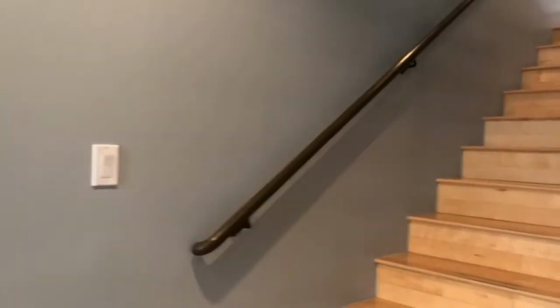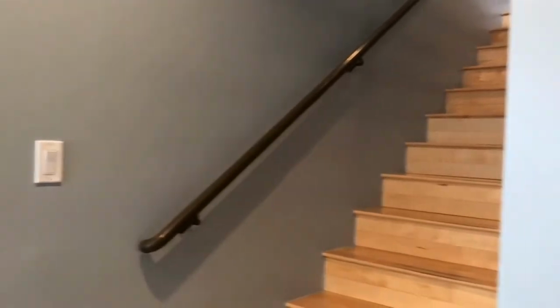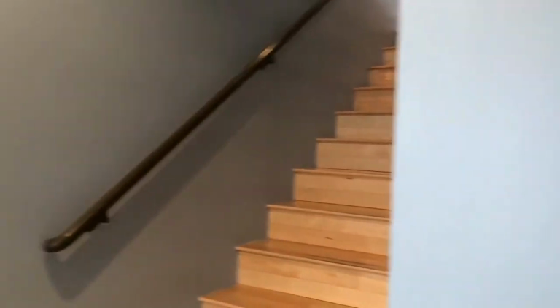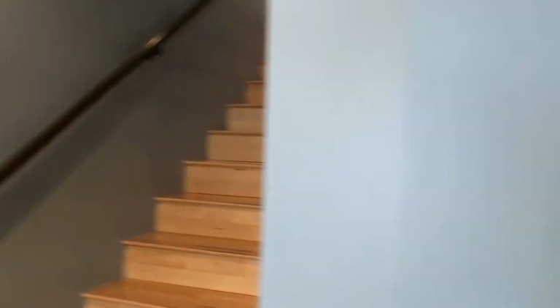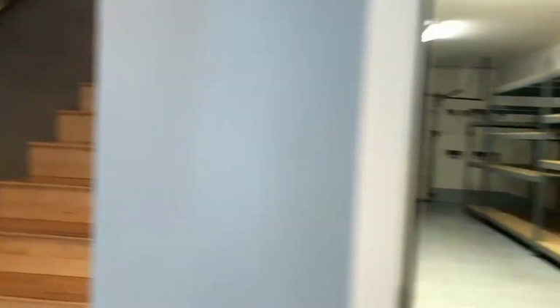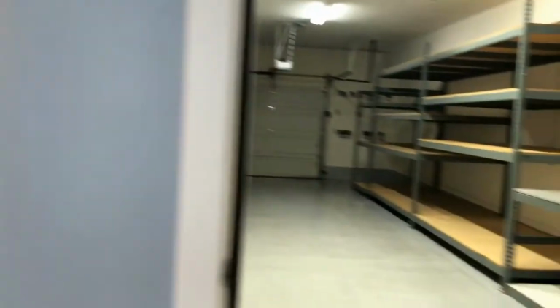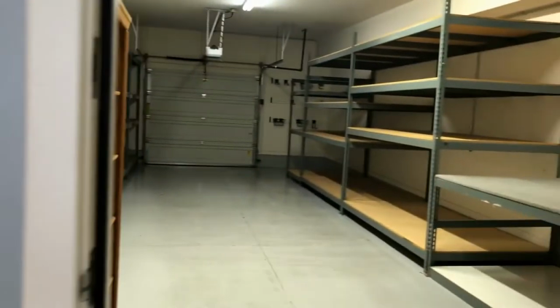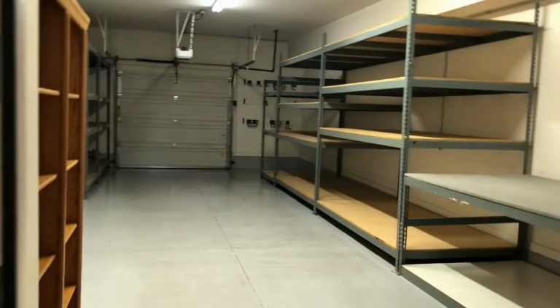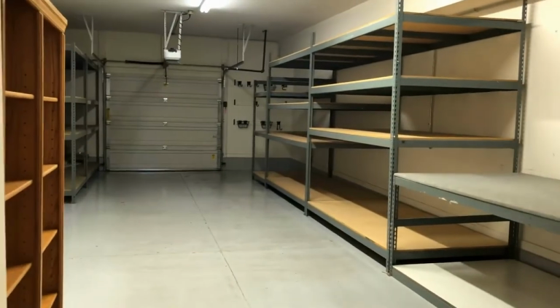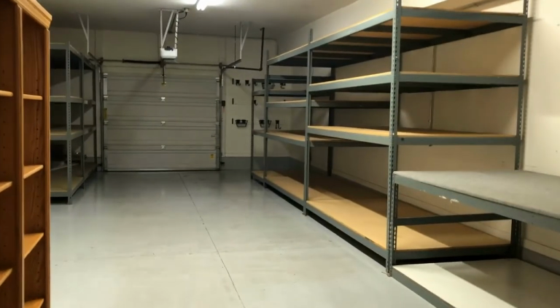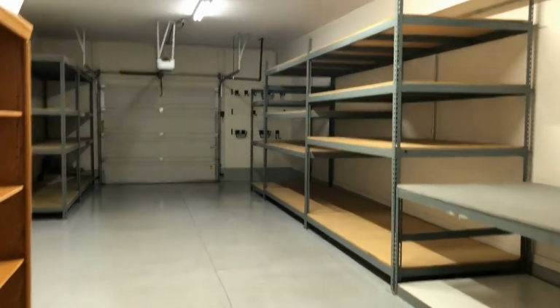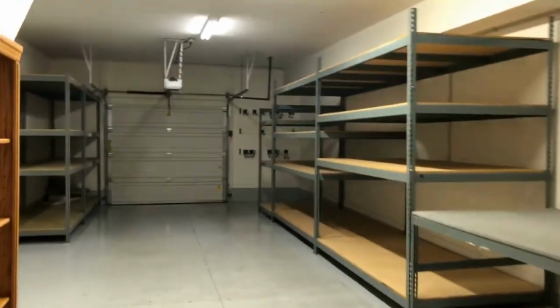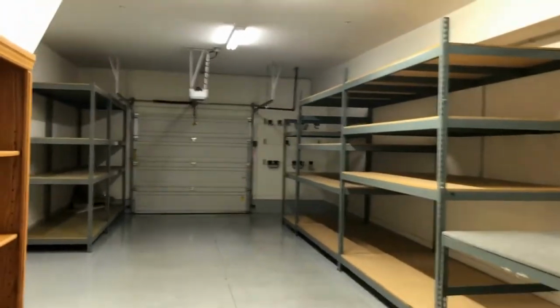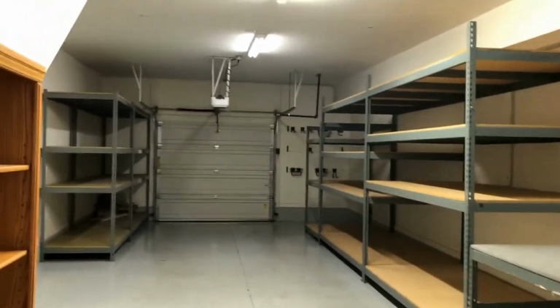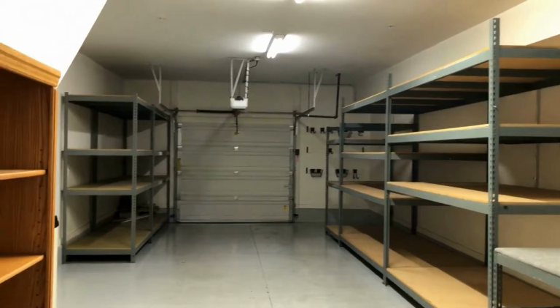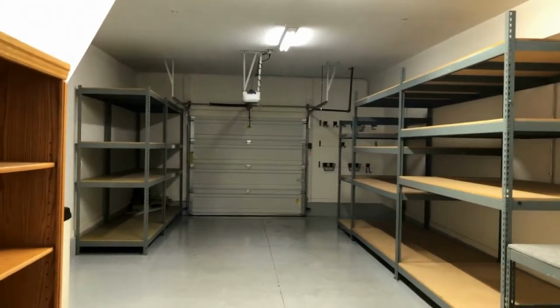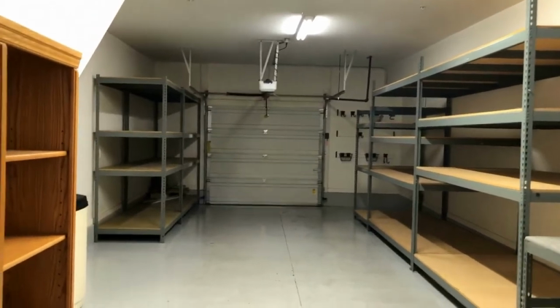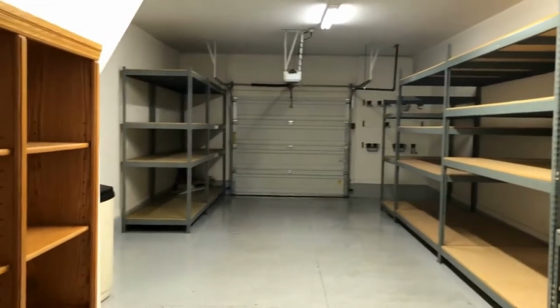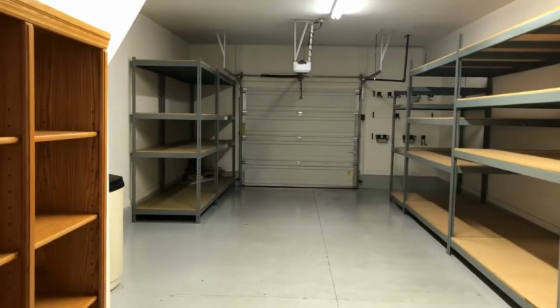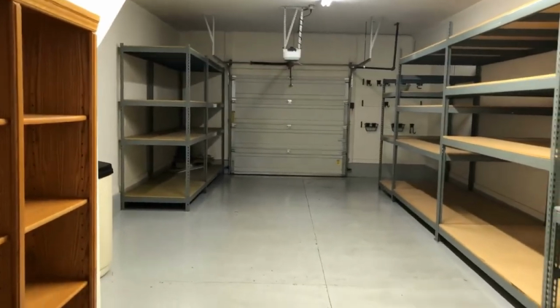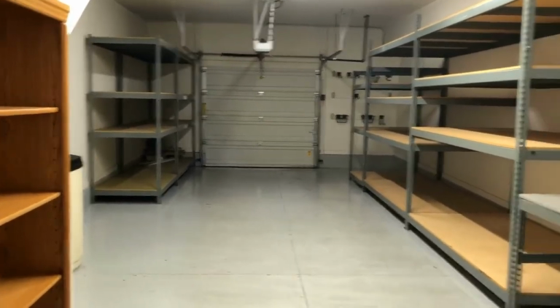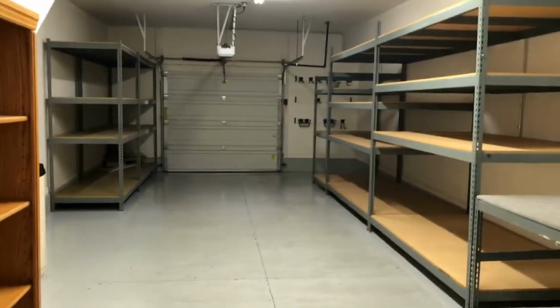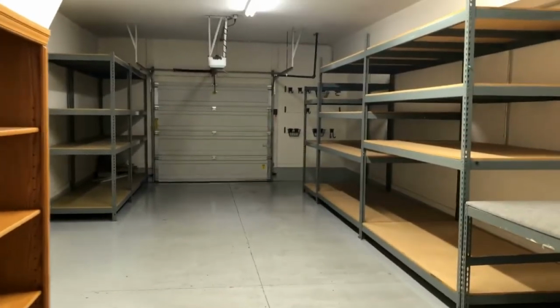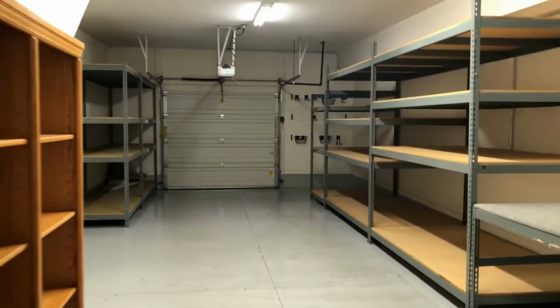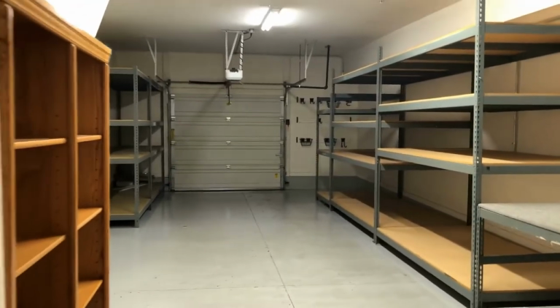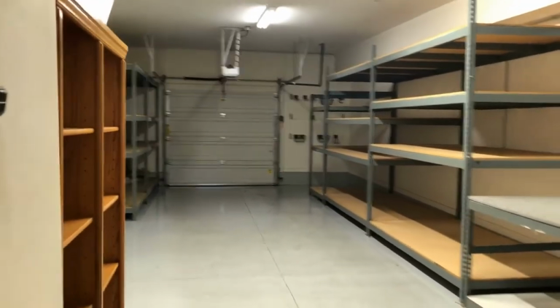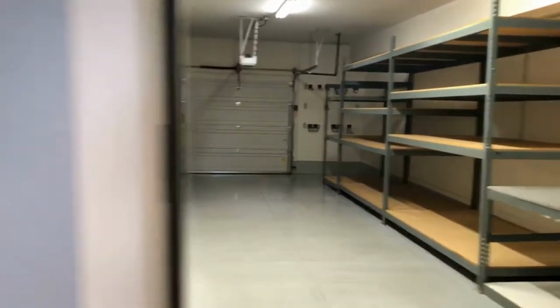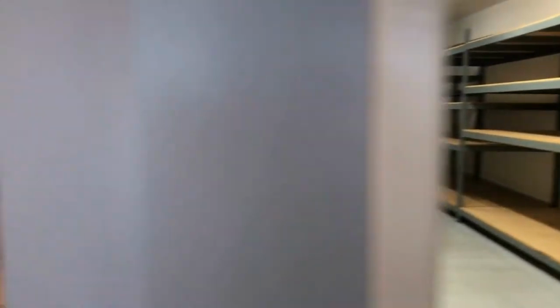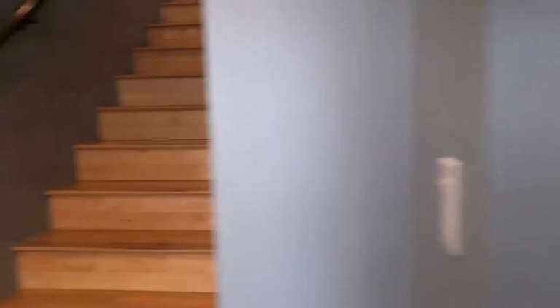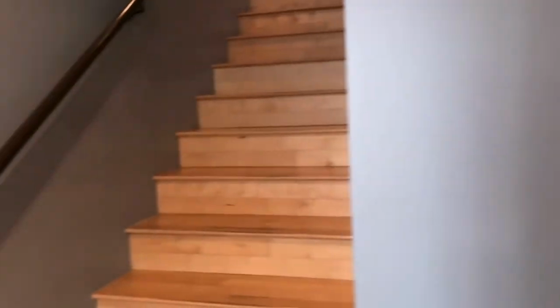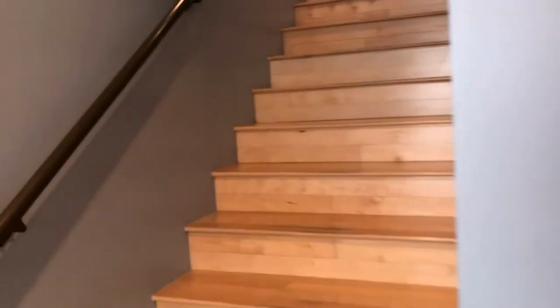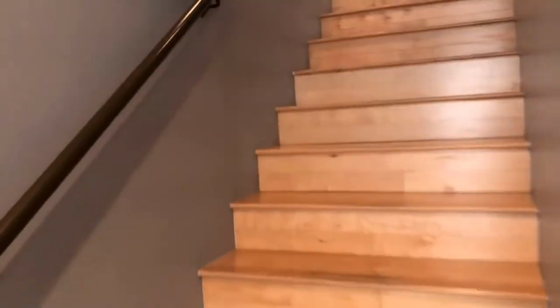We'll show you the garage. This has a tandem two-car parking garage. As you can see here, the owners also left some great storage — awesome shelving for anything you may need for your business.